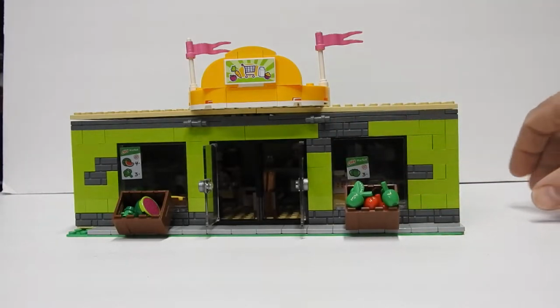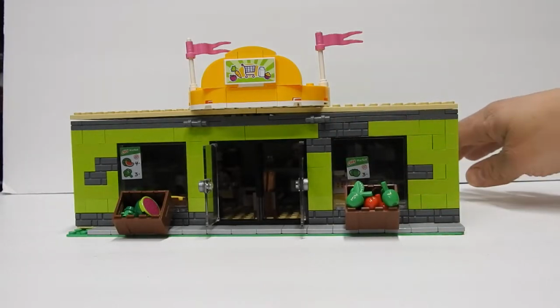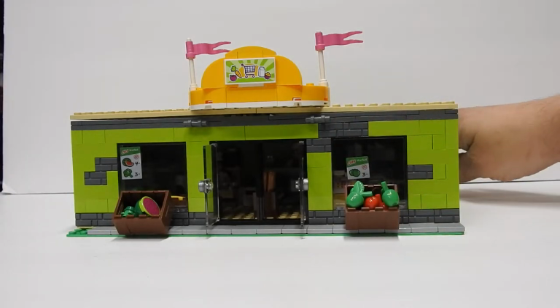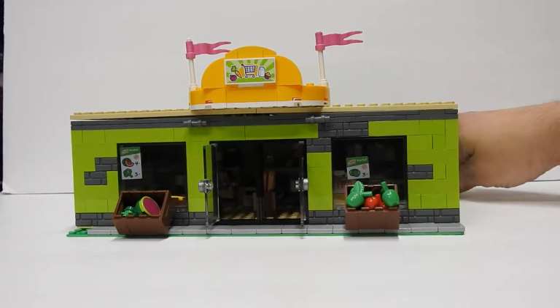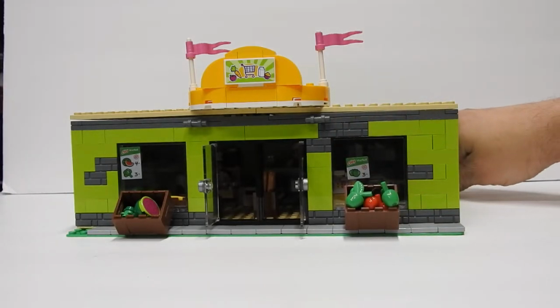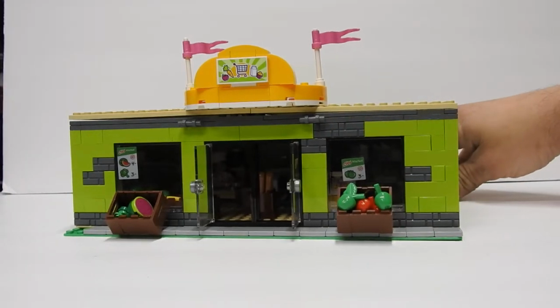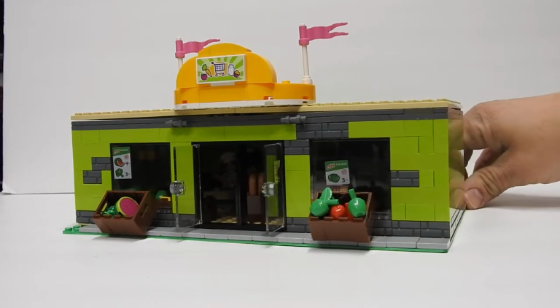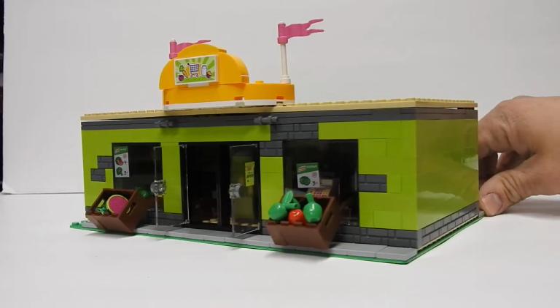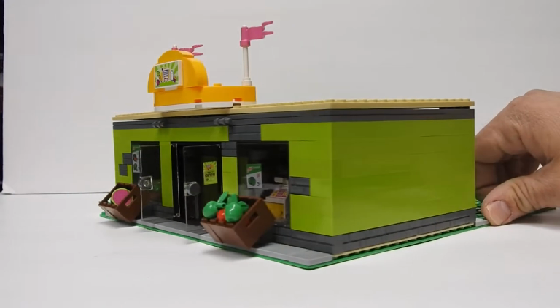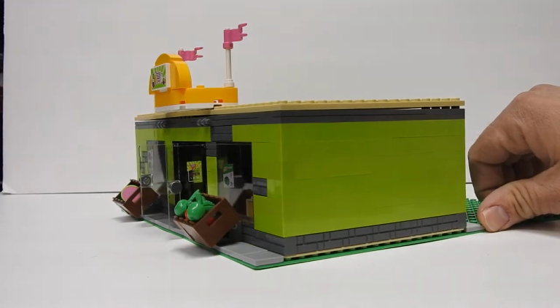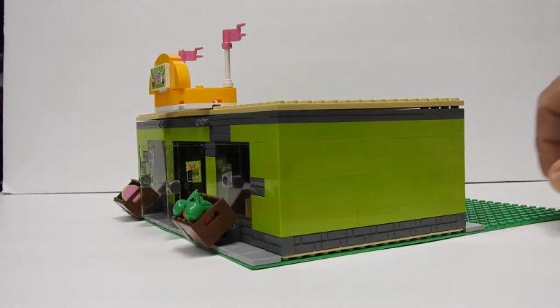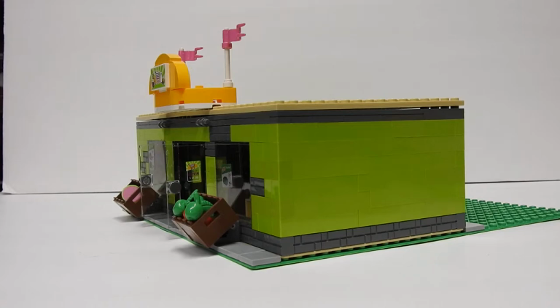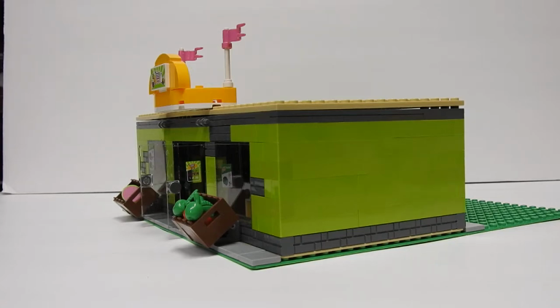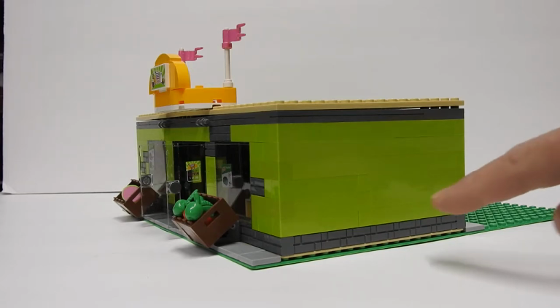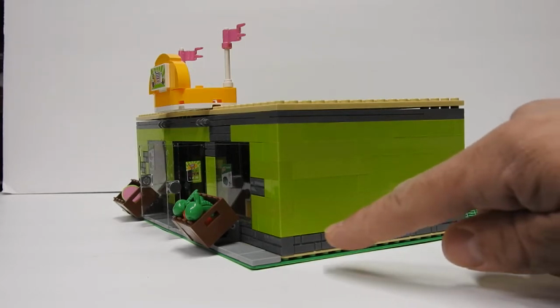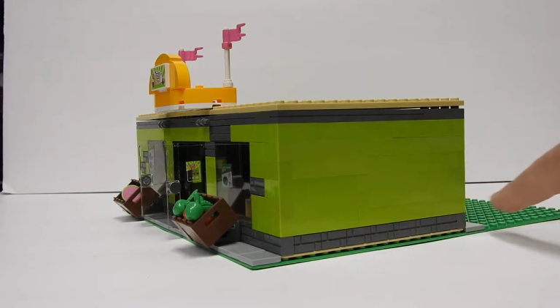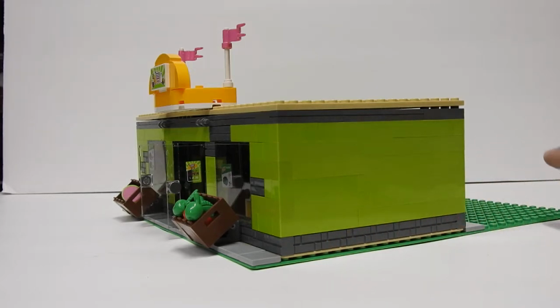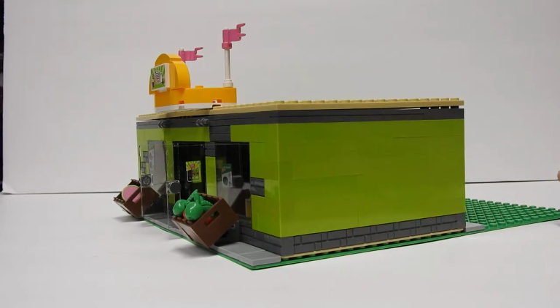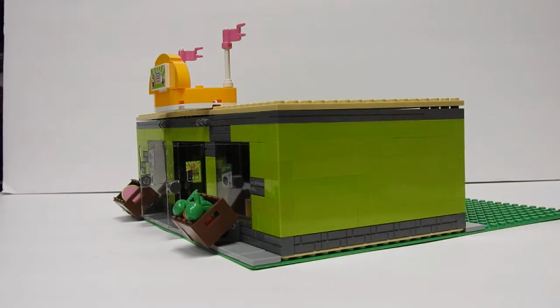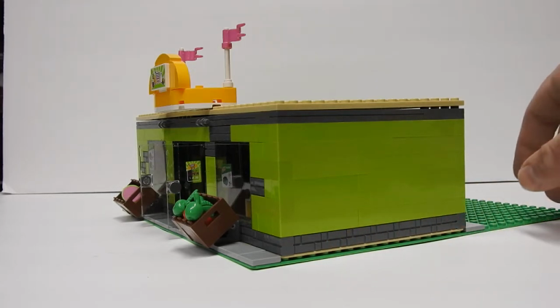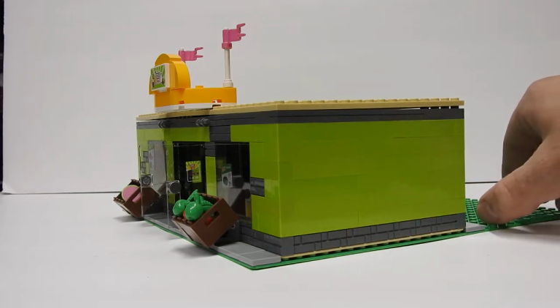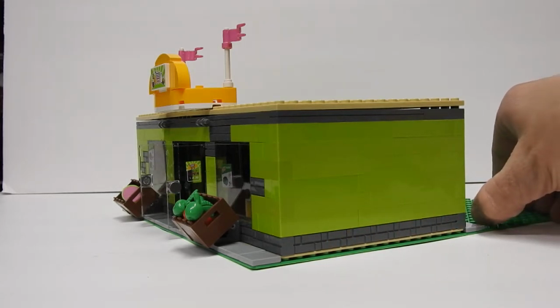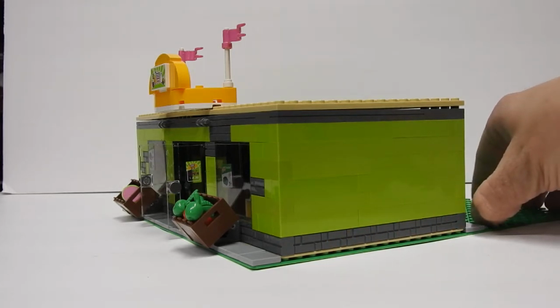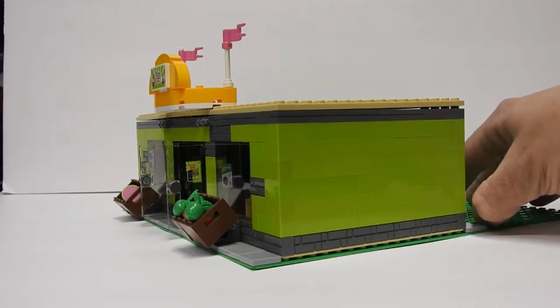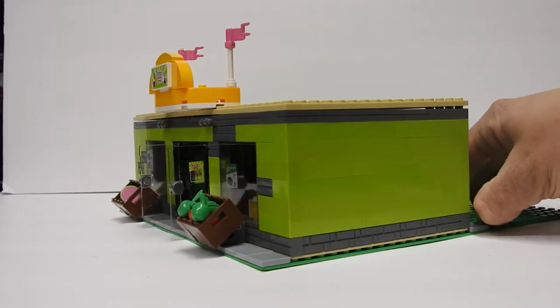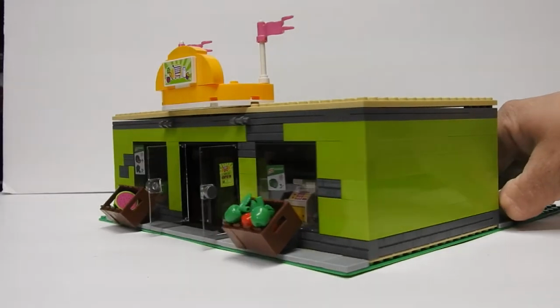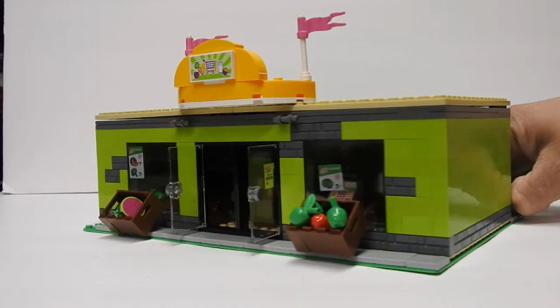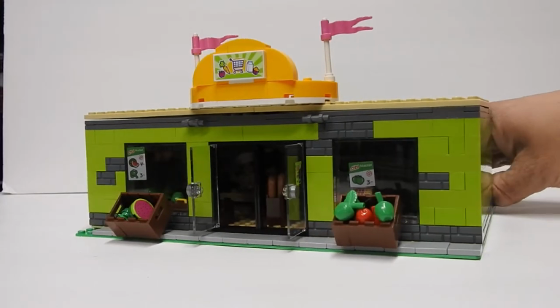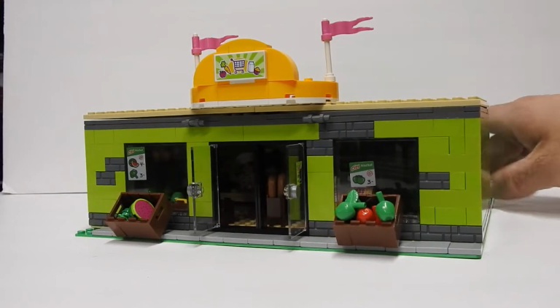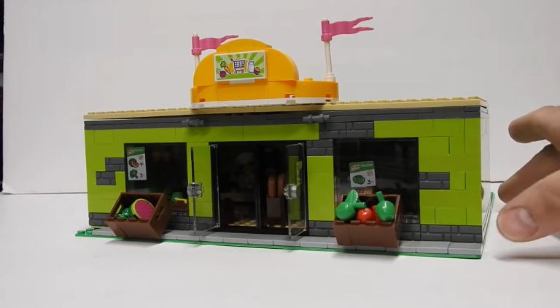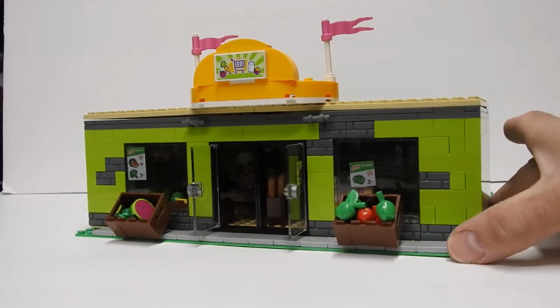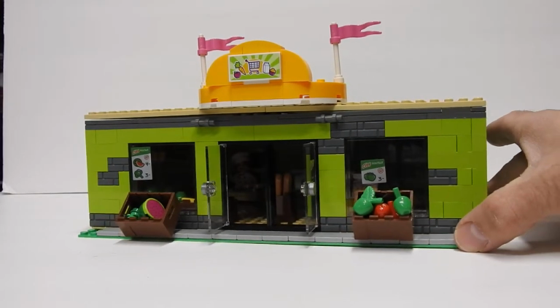It's built on a 16 by 32 base plate. I'll probably expand it and then show you what that looks like once it's done. Got some more bricks, so I want to make it bigger.